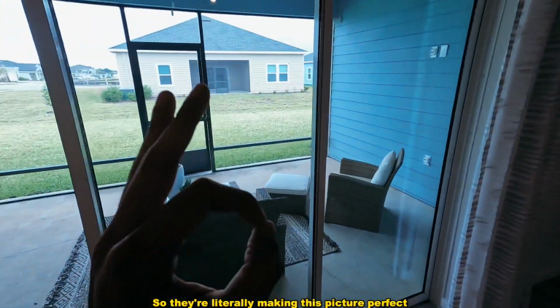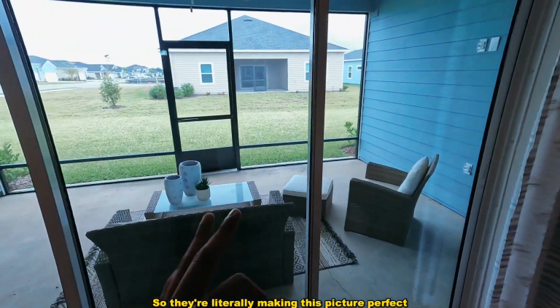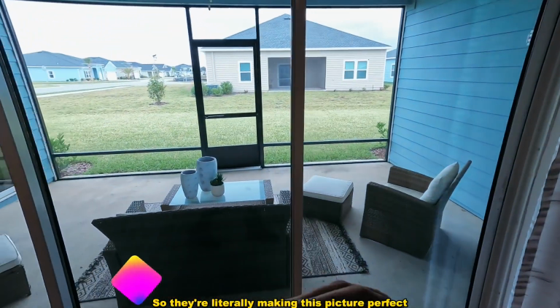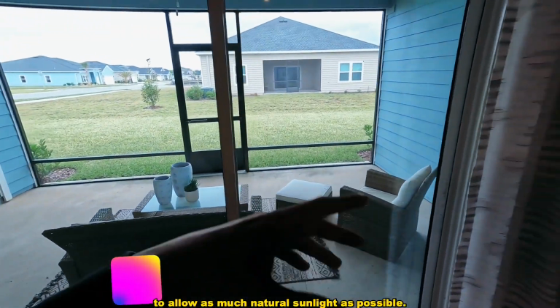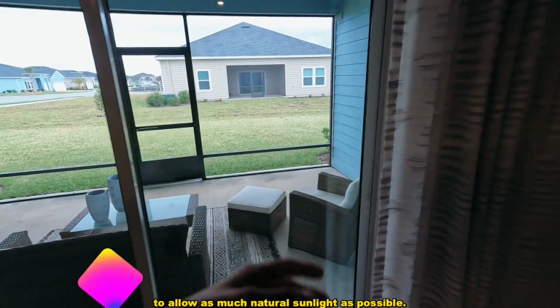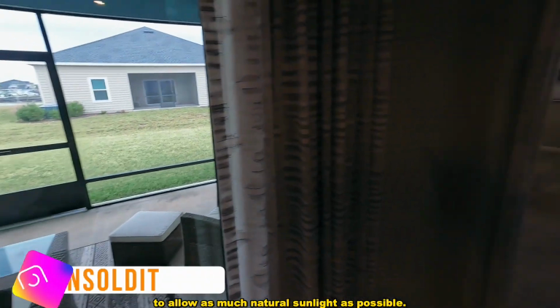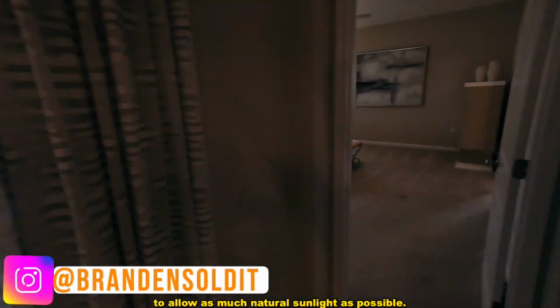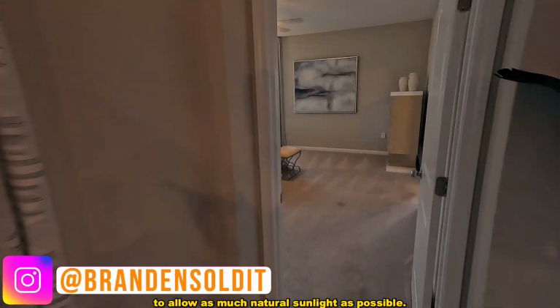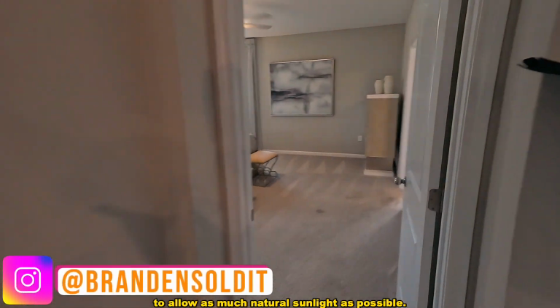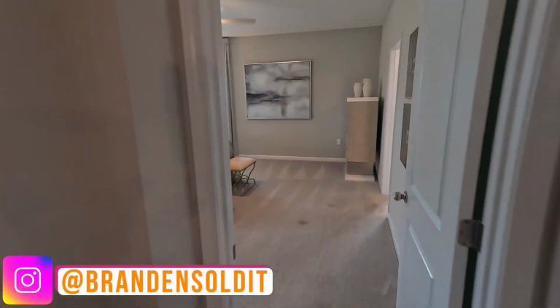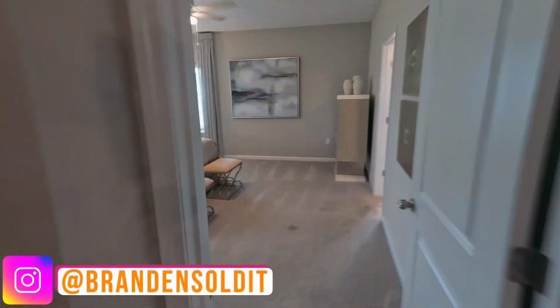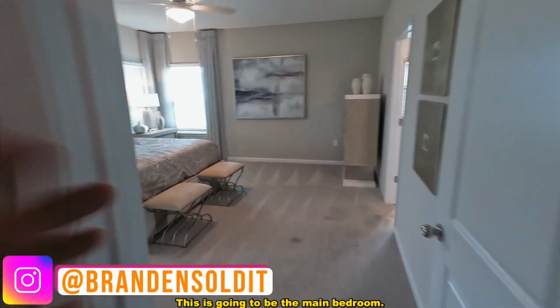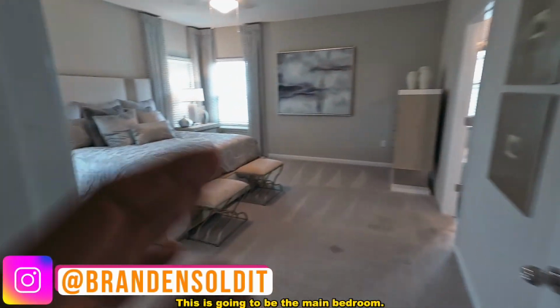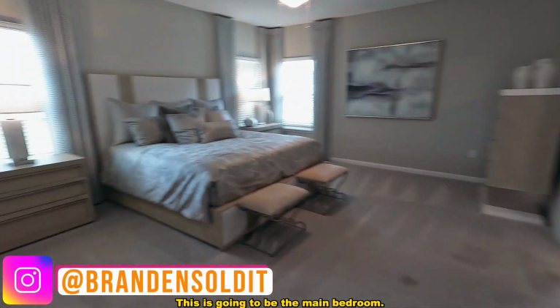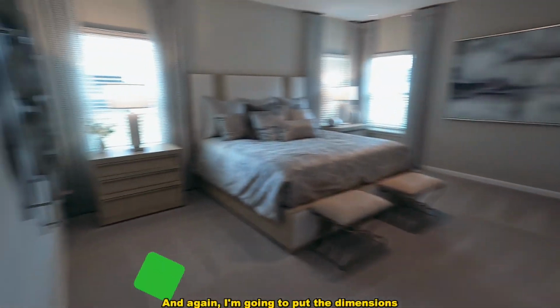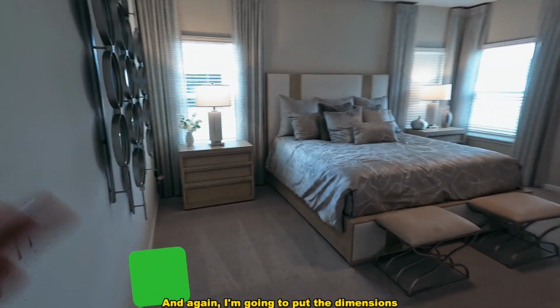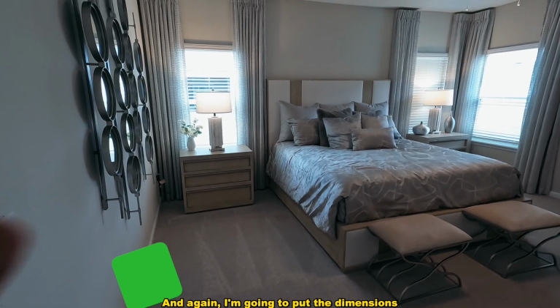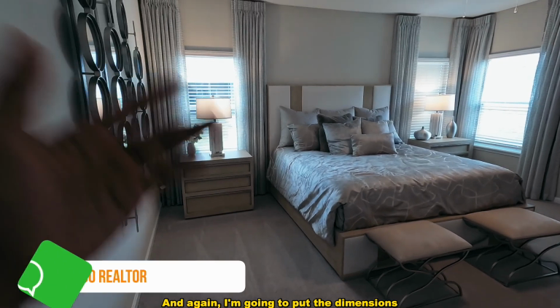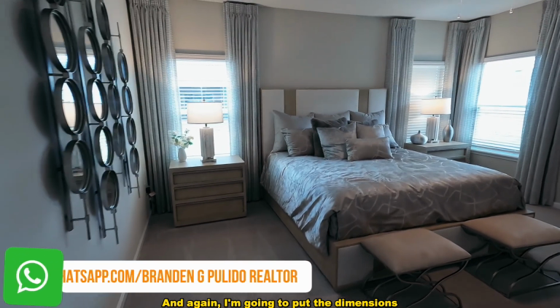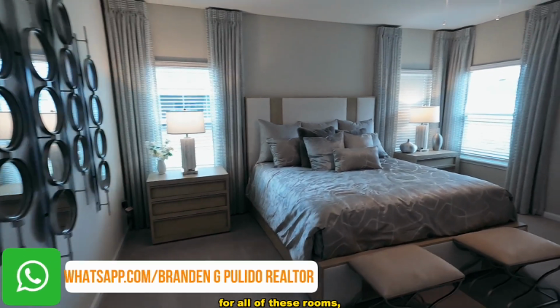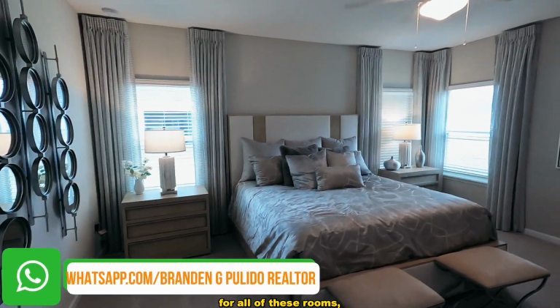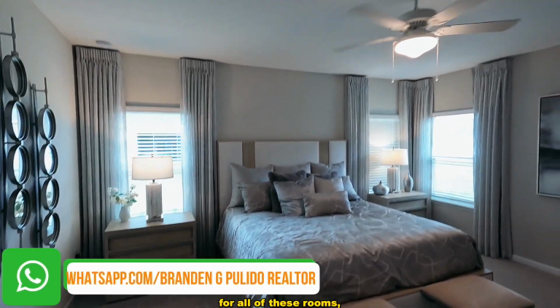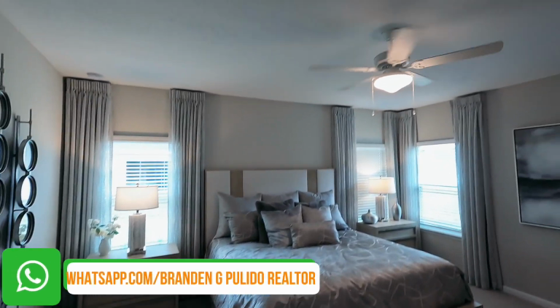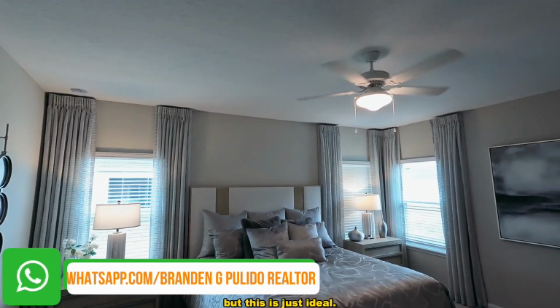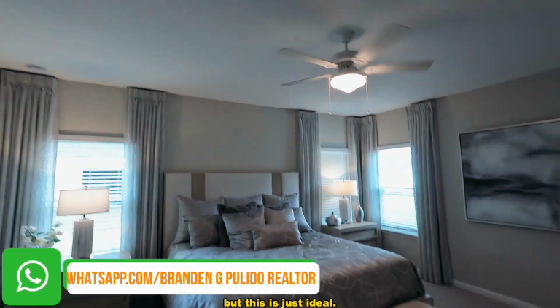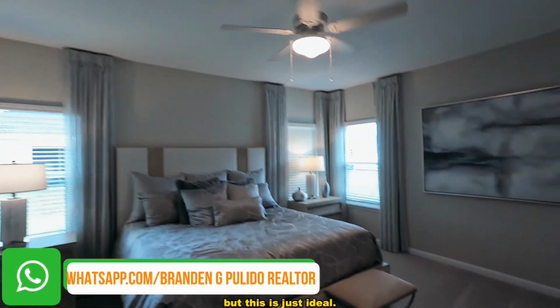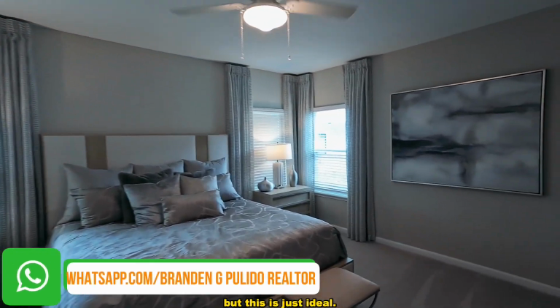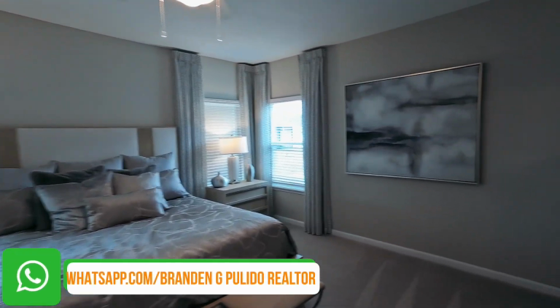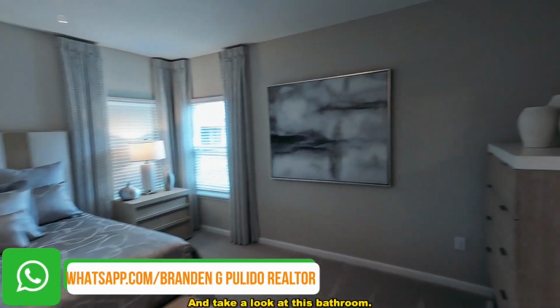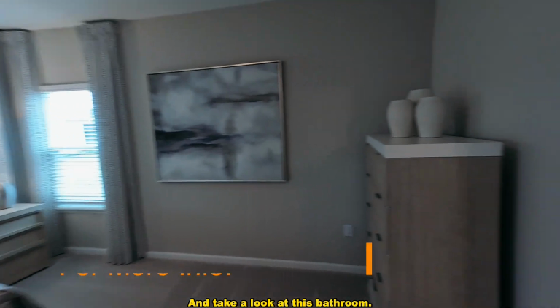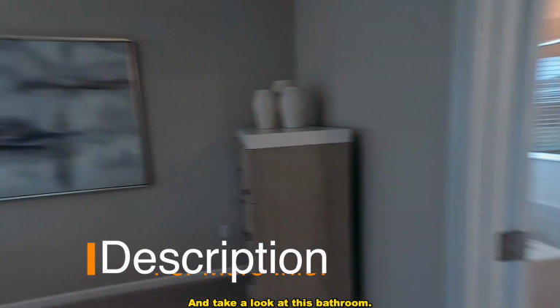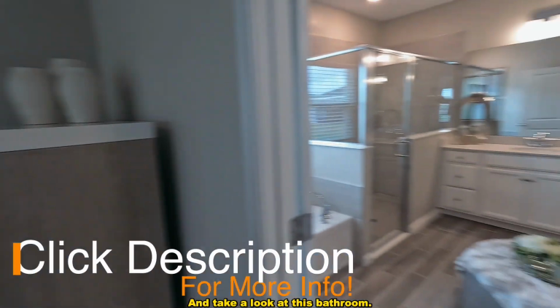This extended lanai is huge — you have one entrance here and another sliding door here, so they're literally making this picture-perfect to allow as much natural sunlight as possible. This is going to be the main bedroom, and I'm going to put the dimensions for all of these rooms. Take a look at this bathroom.